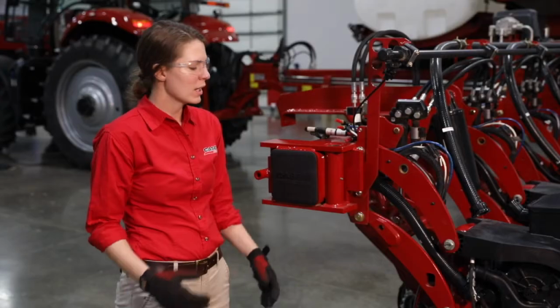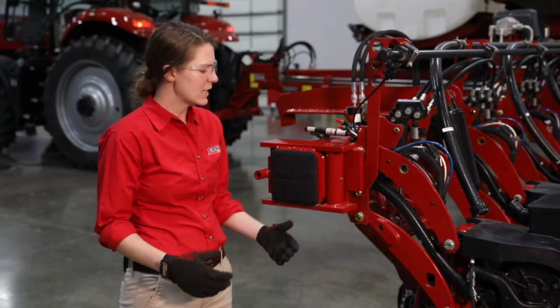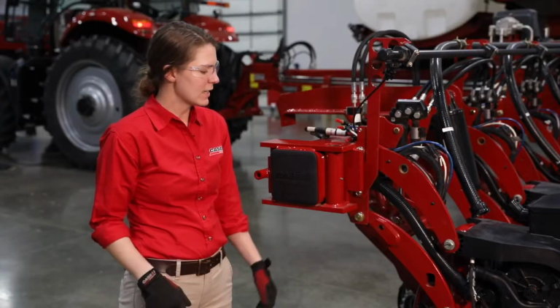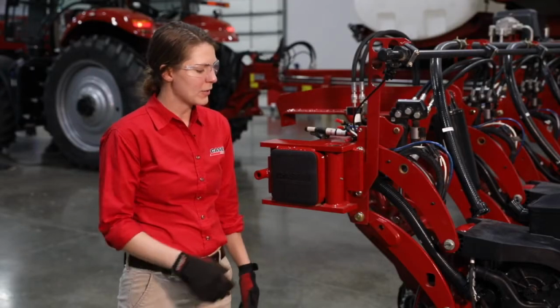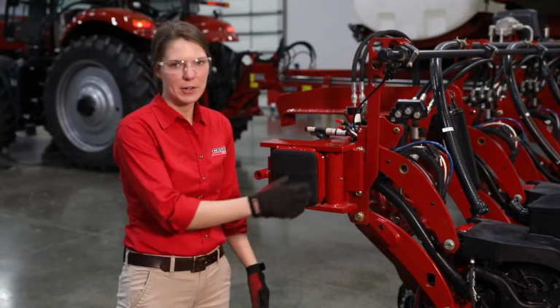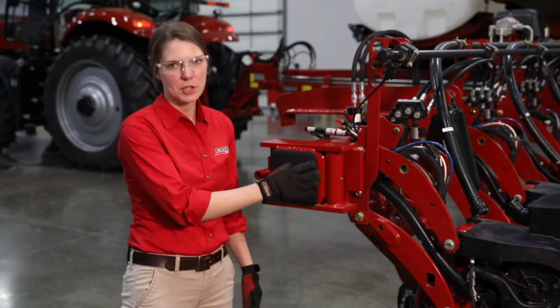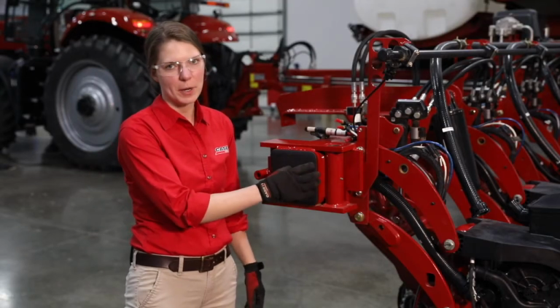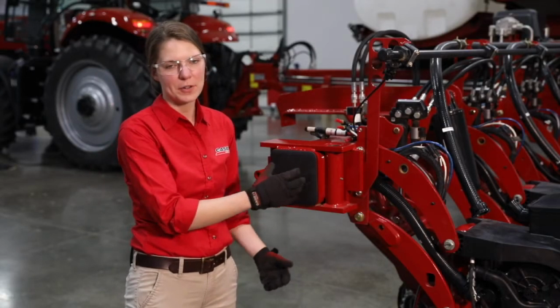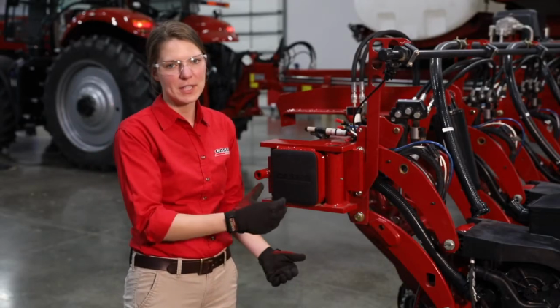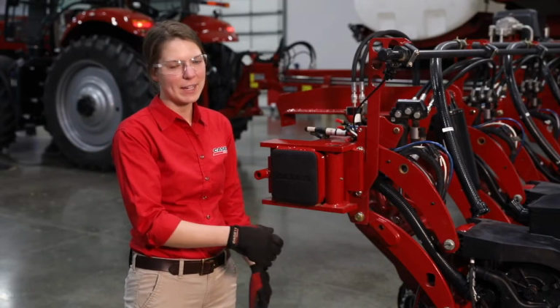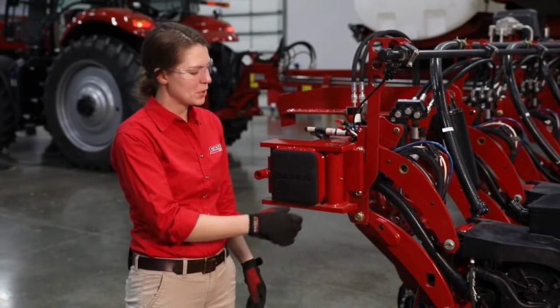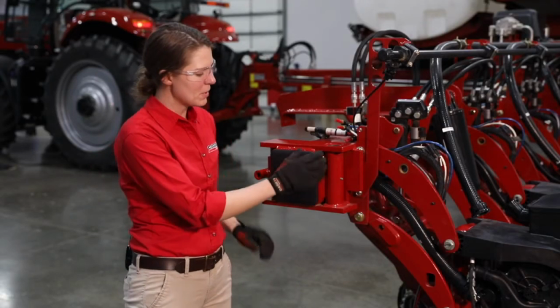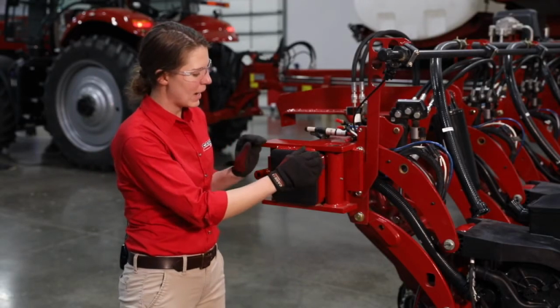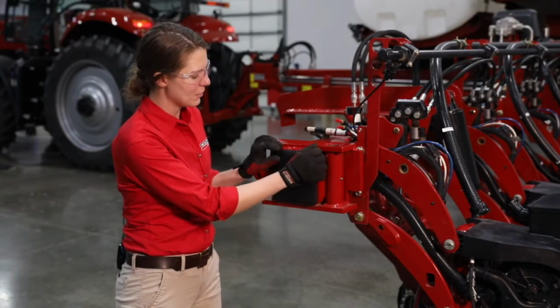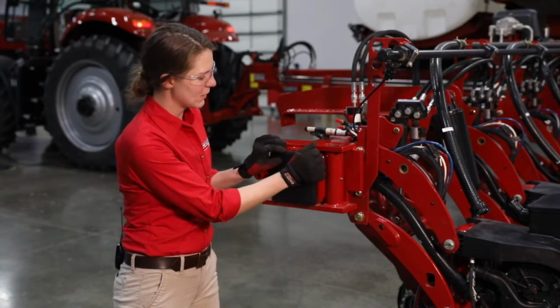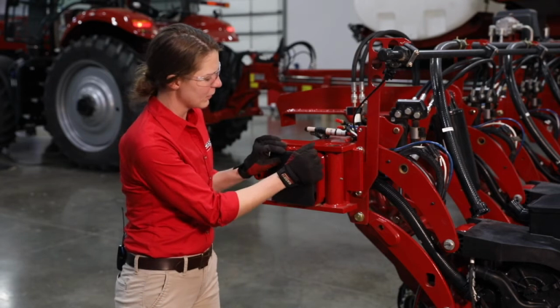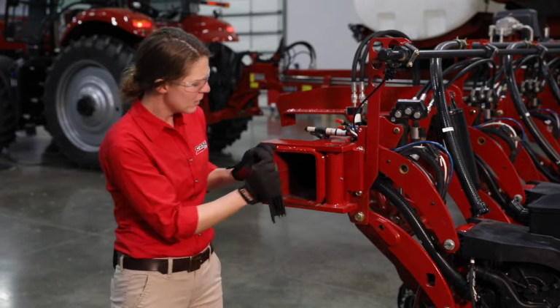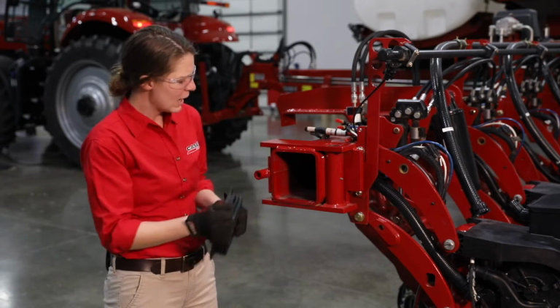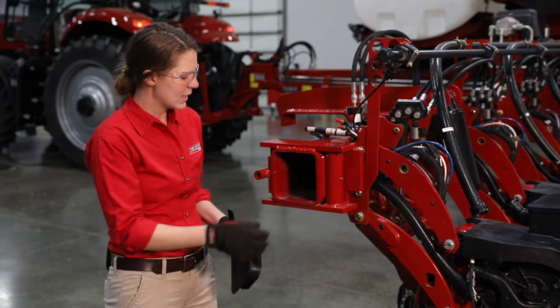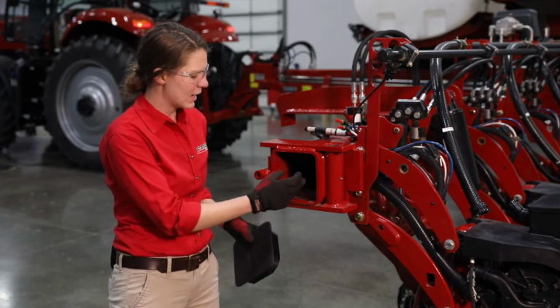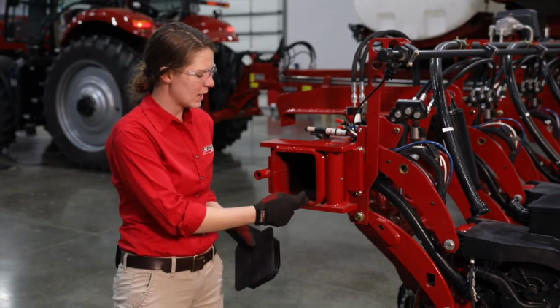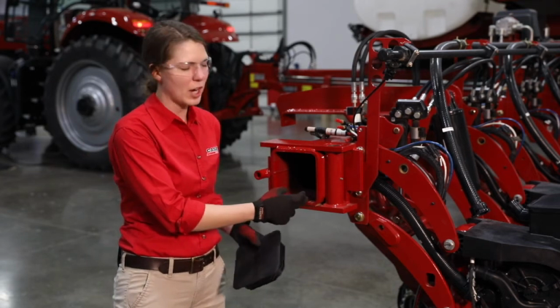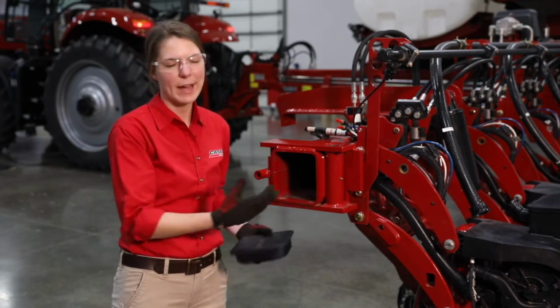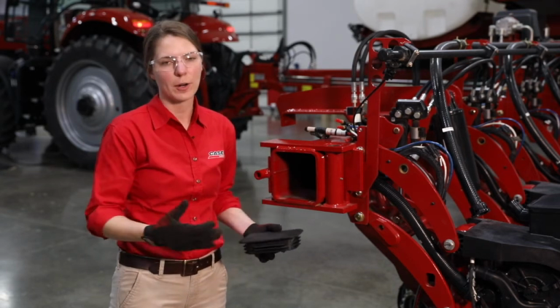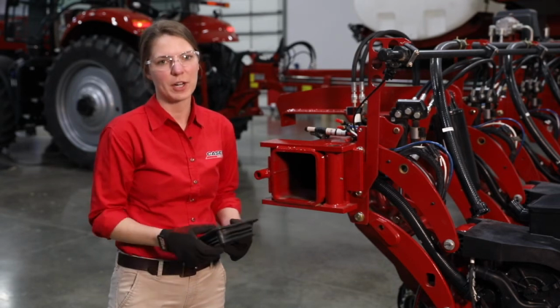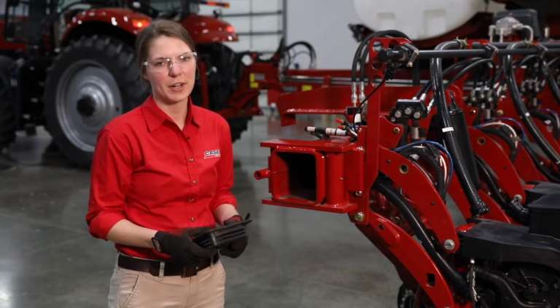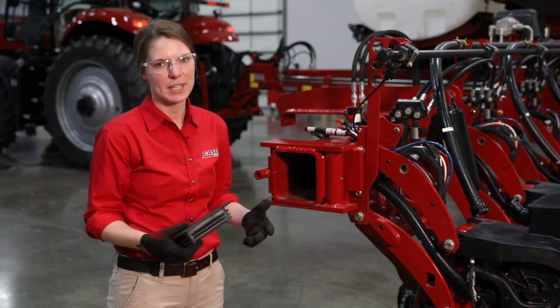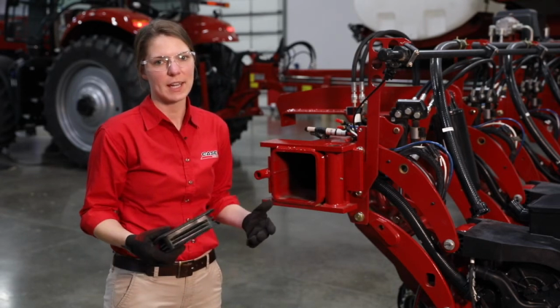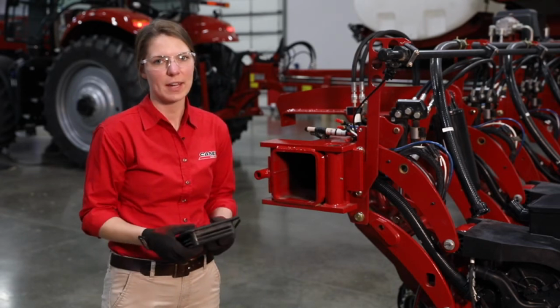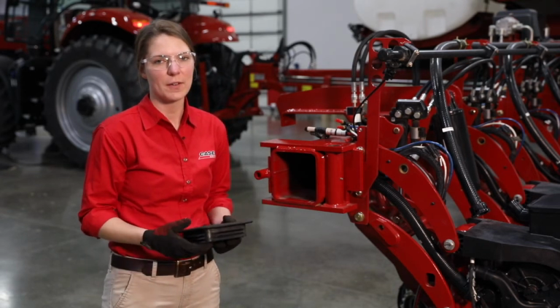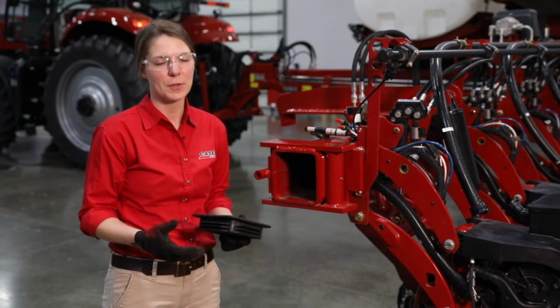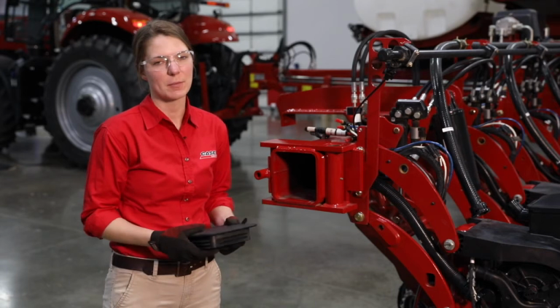Clean dust out of the areas of the toolbar that are used as a vacuum tube by removing the cover and taking a shop vac or compressed air to the inside of those segments.